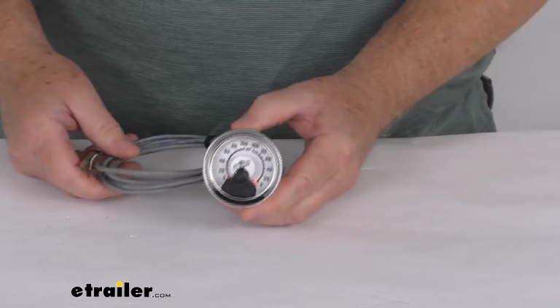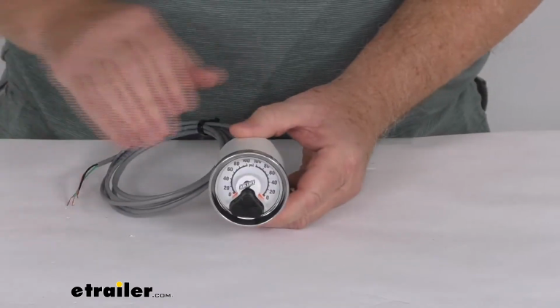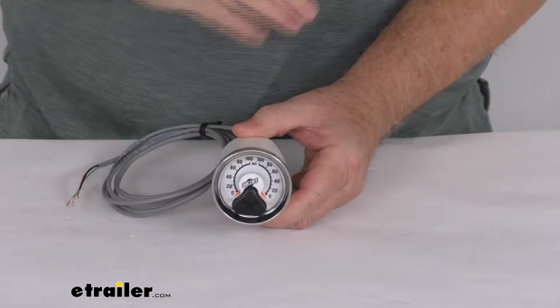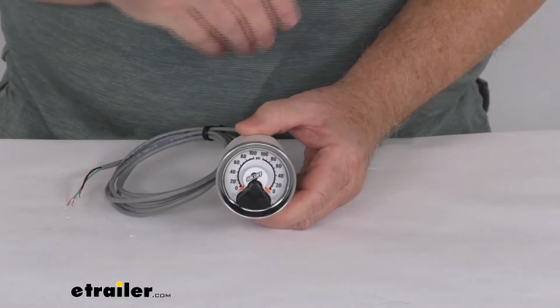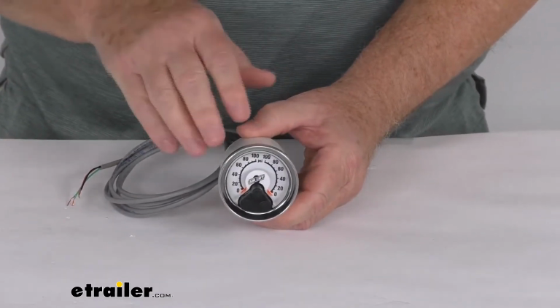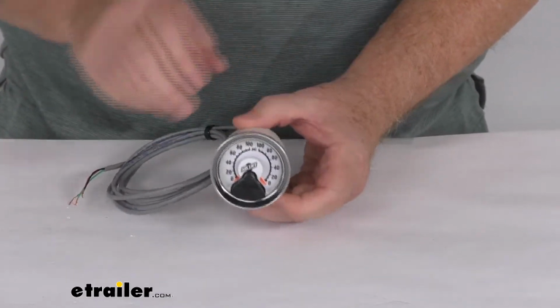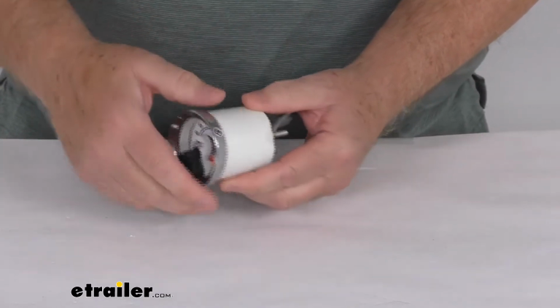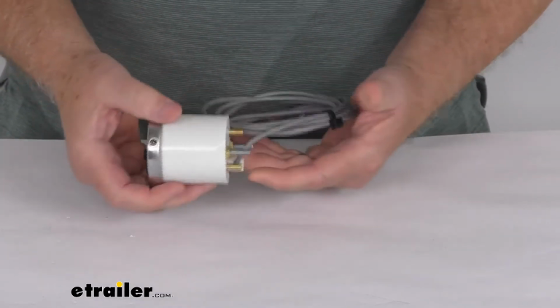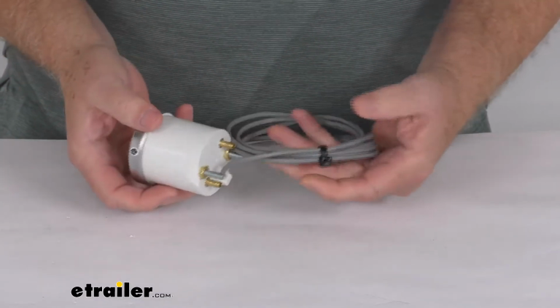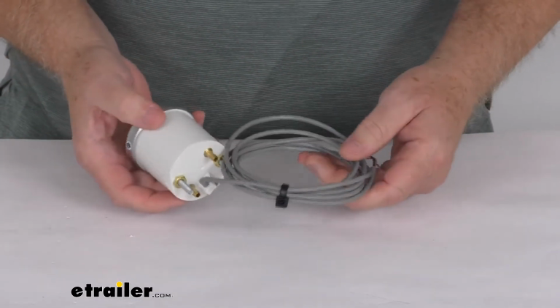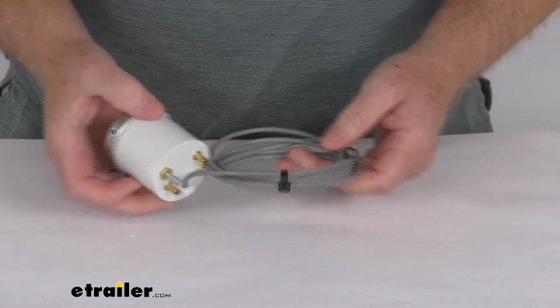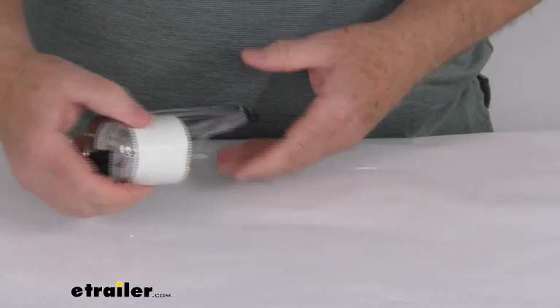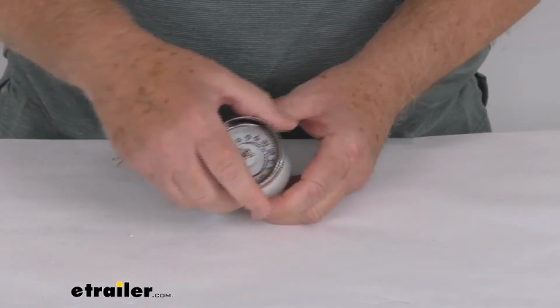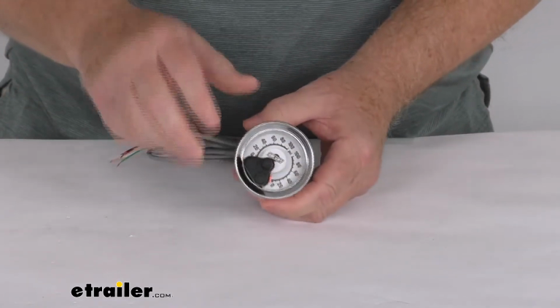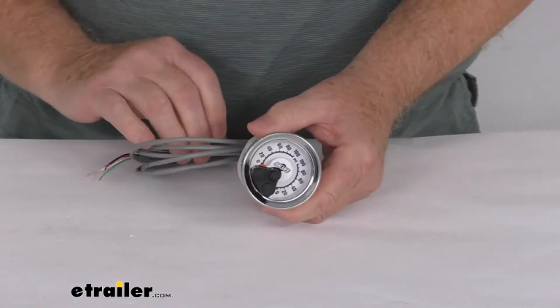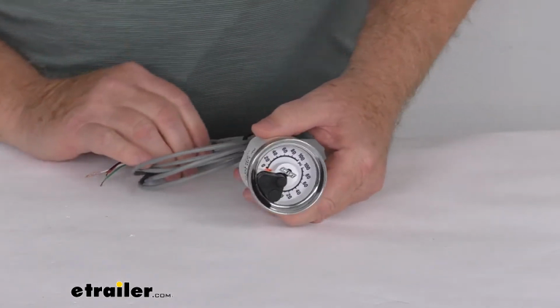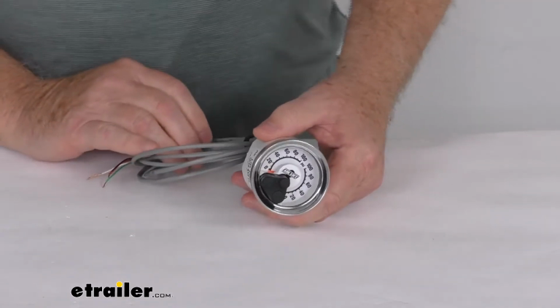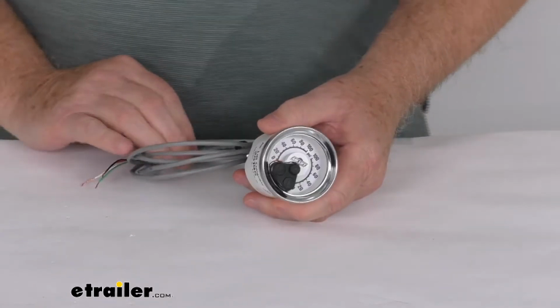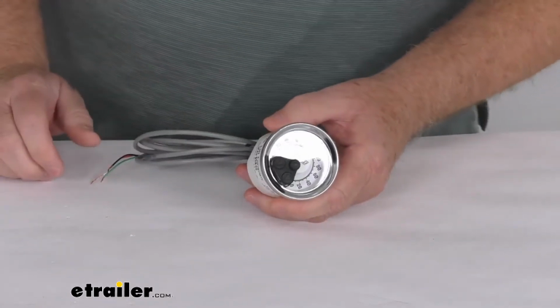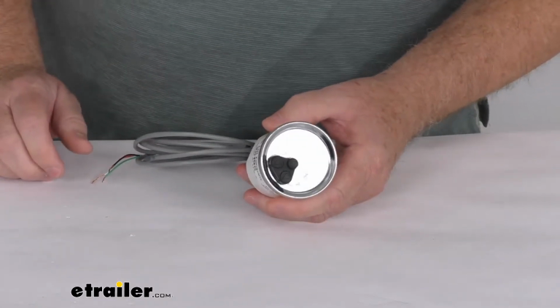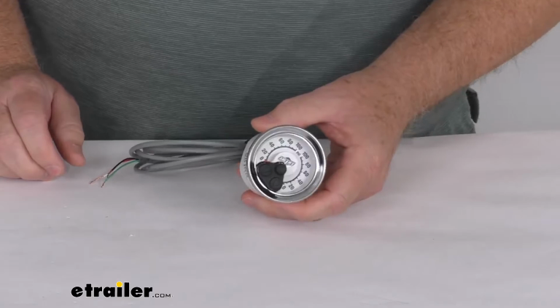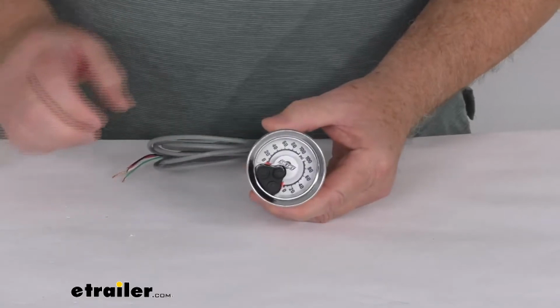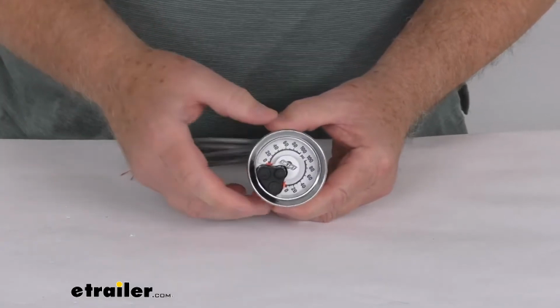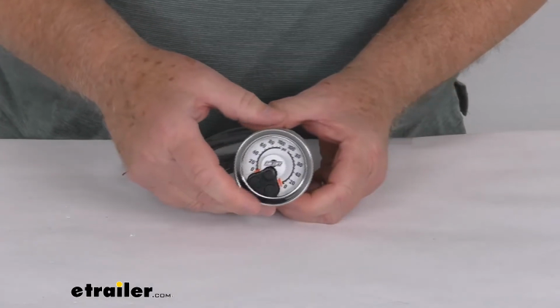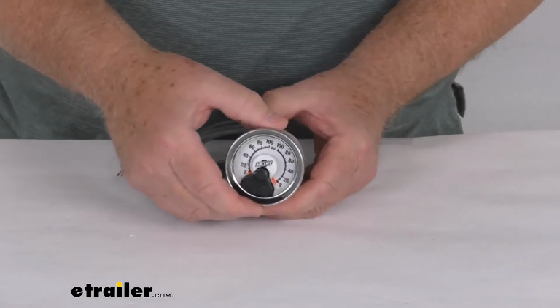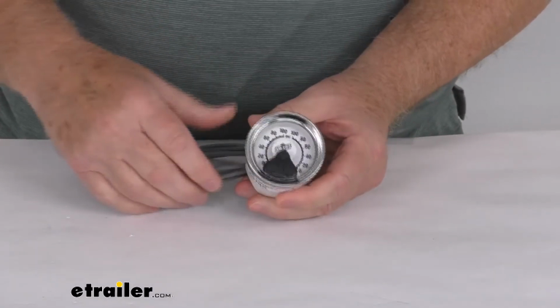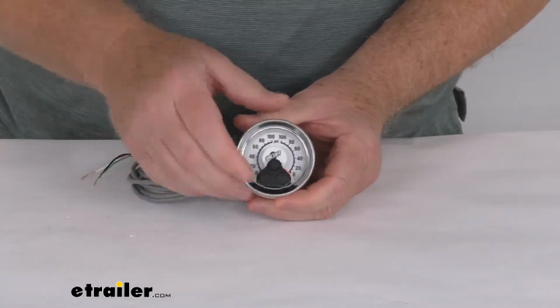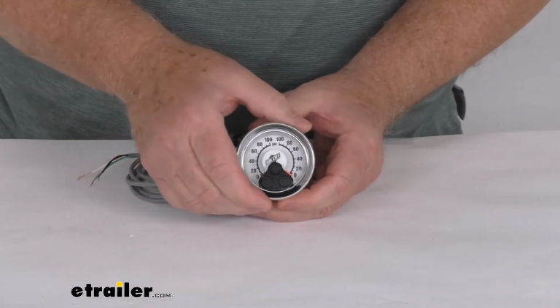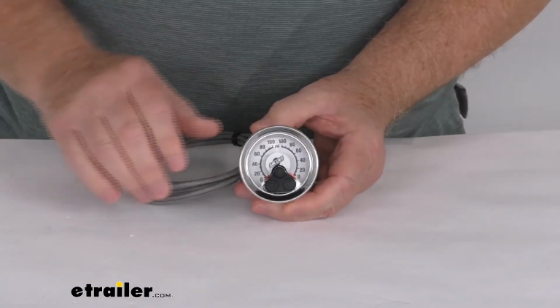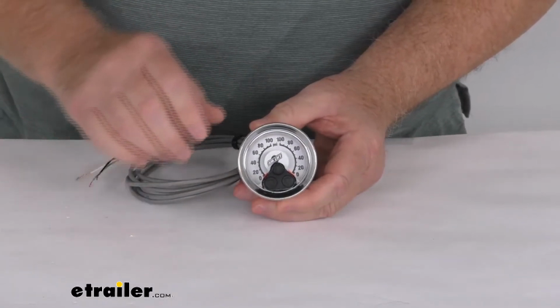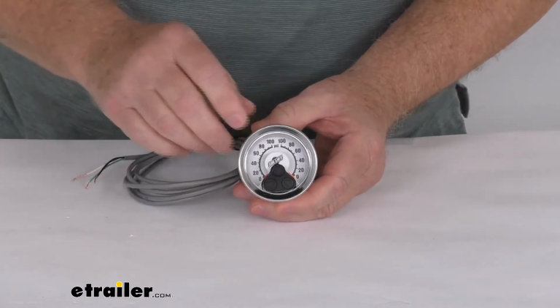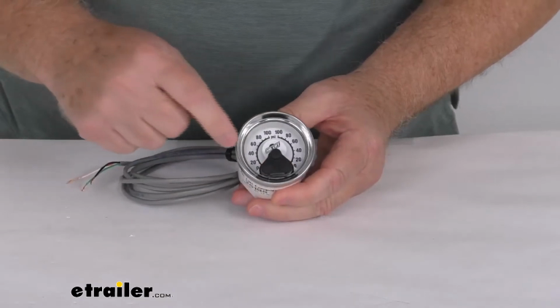They do come with this gauge. This is a nice compact gauge that provides detailed monitoring of your air pressure. It is a space-saving gauge and can be mounted whichever way works best for you. It is a two-inch diameter and features a dual needle design.